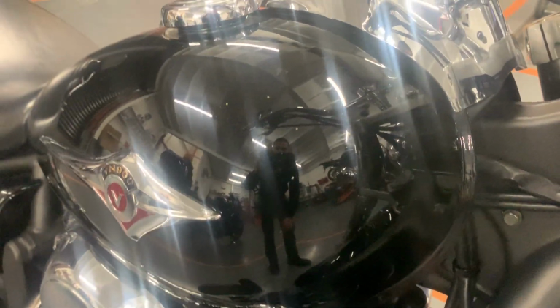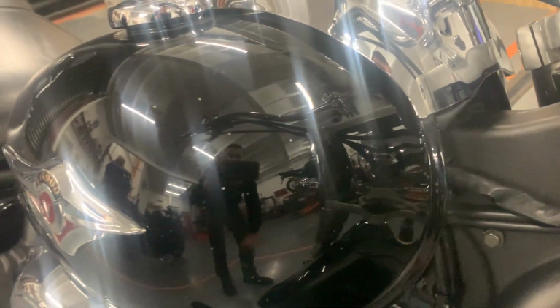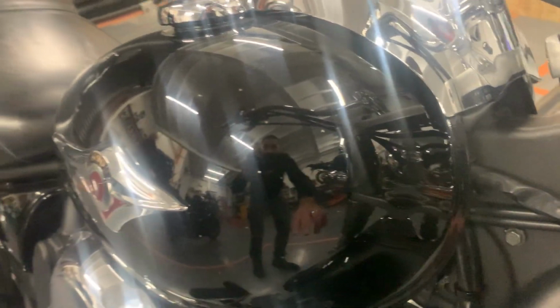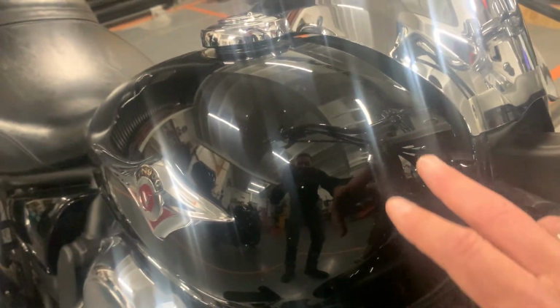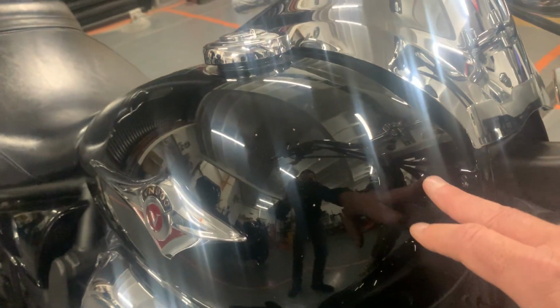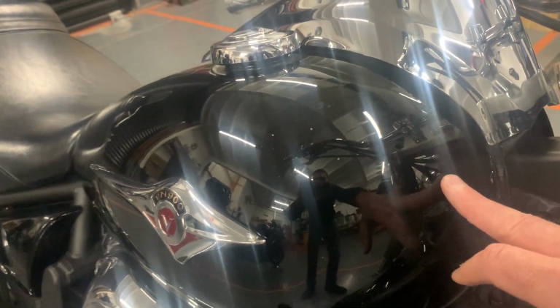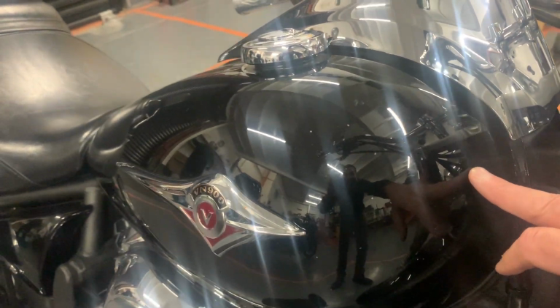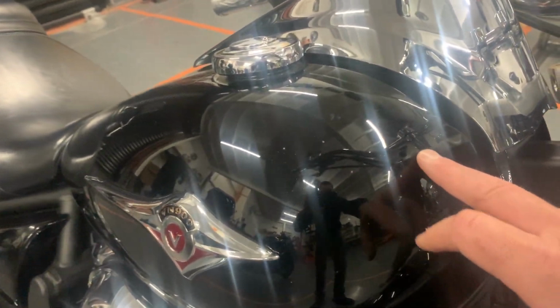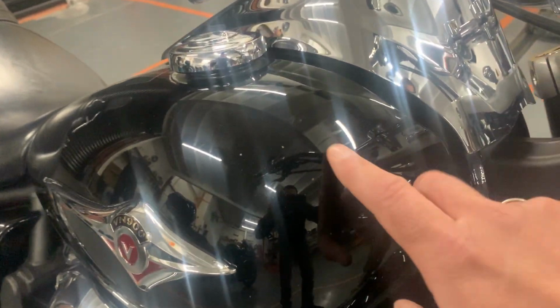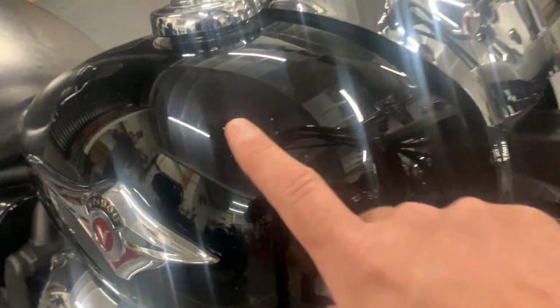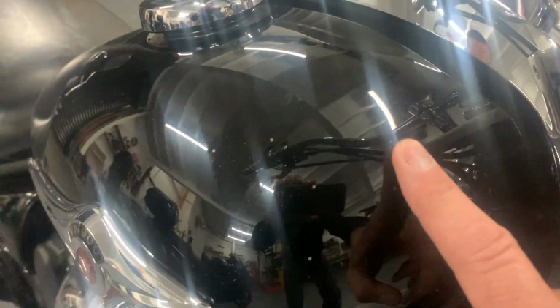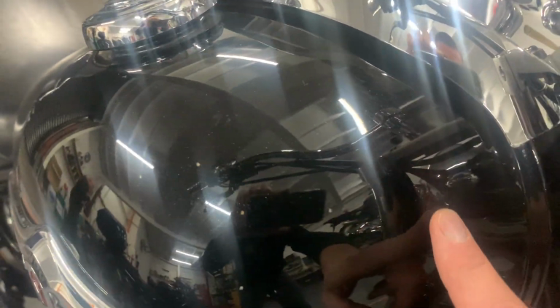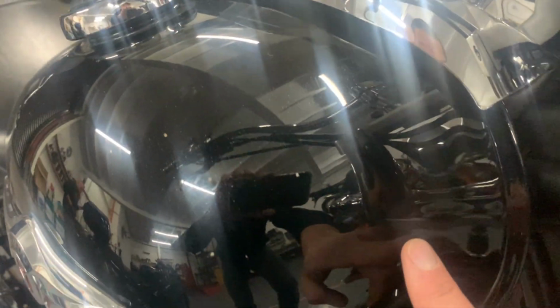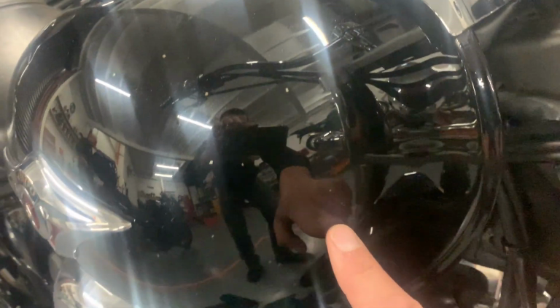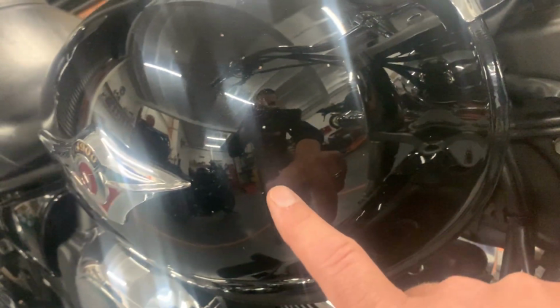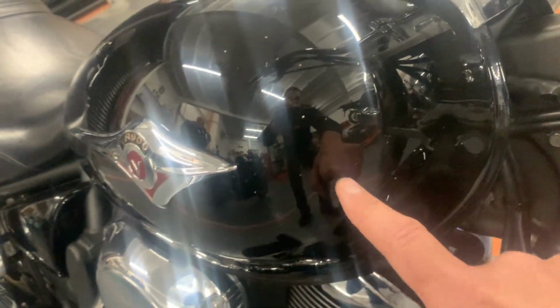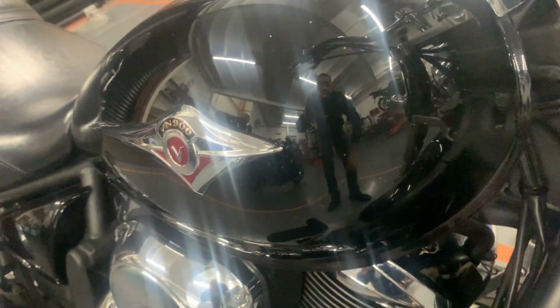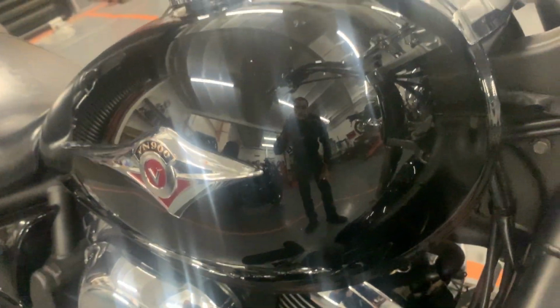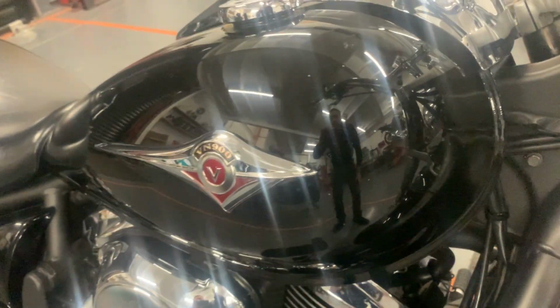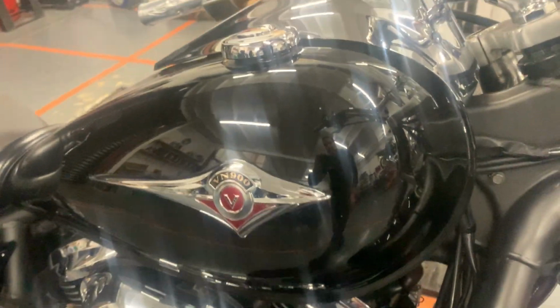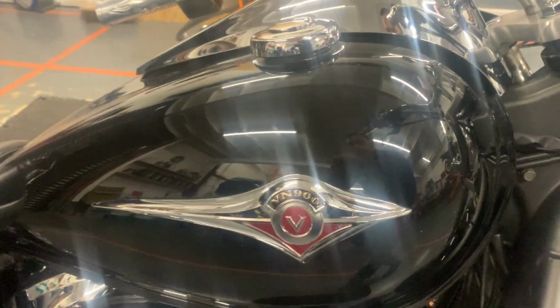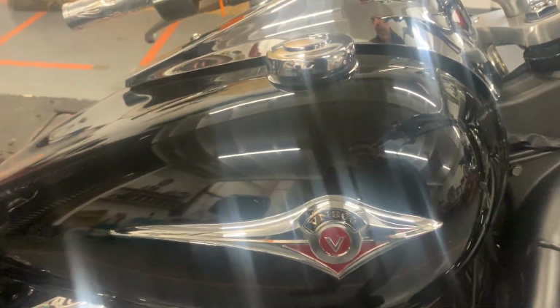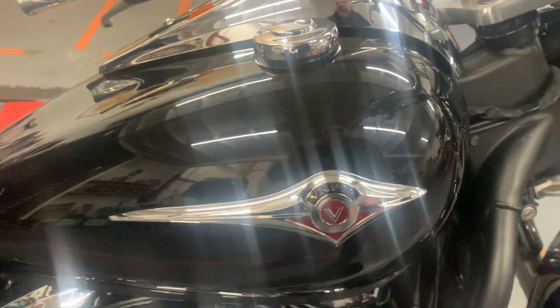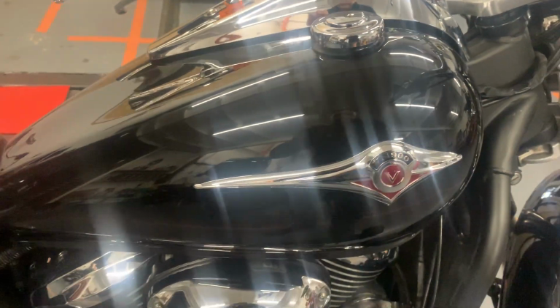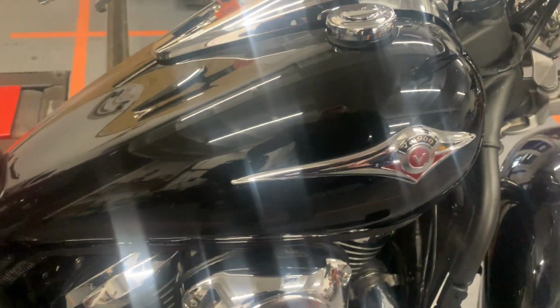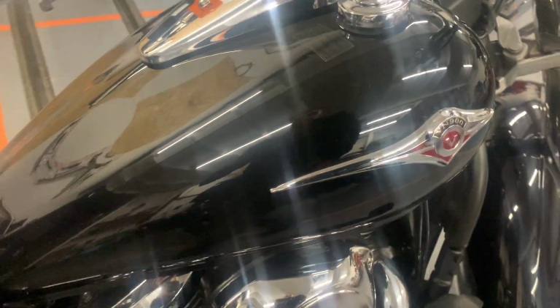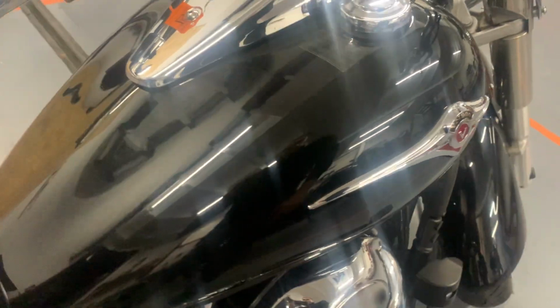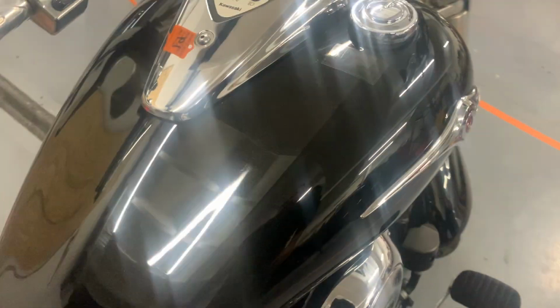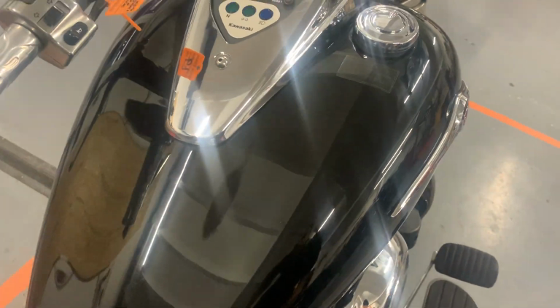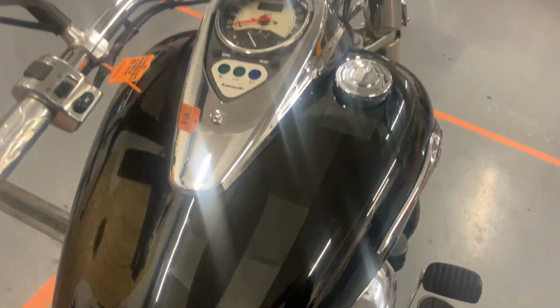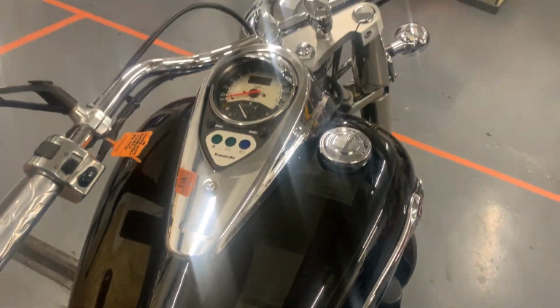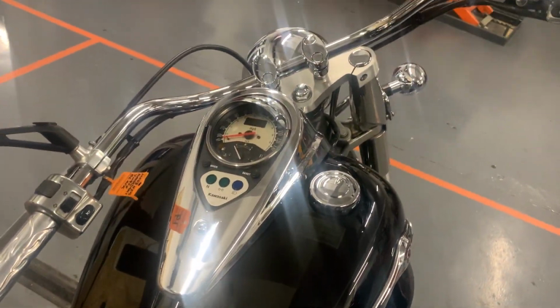The tank's in nice condition, there's no dents, there's no really big scratches. We've got a couple of stone chips round at the front there, but nothing dramatic, and the rest of the tank is in very nice condition.